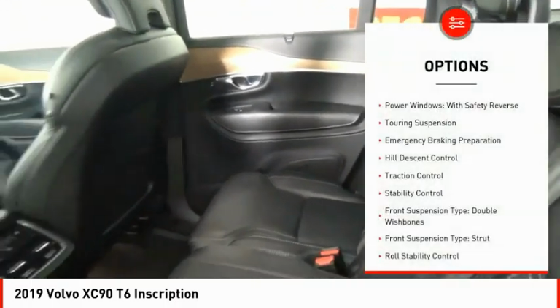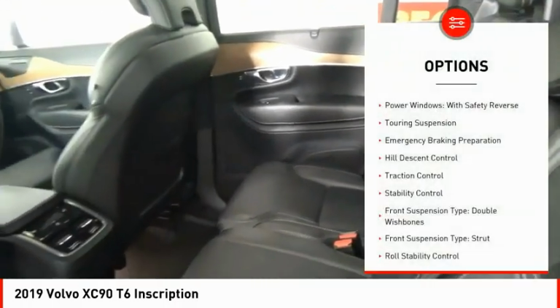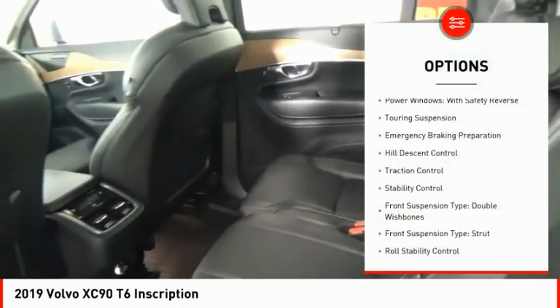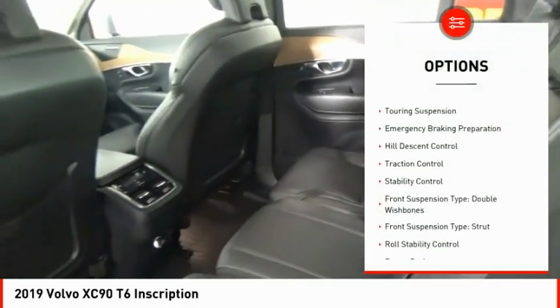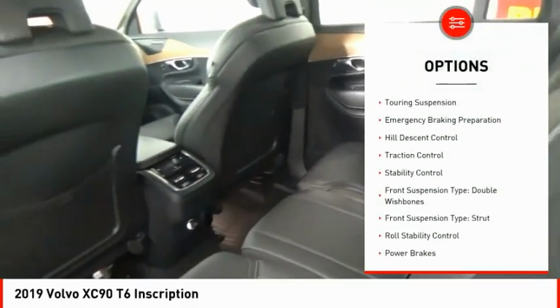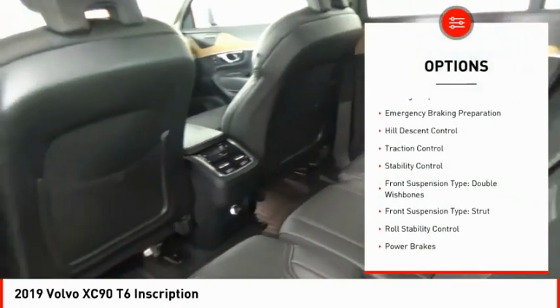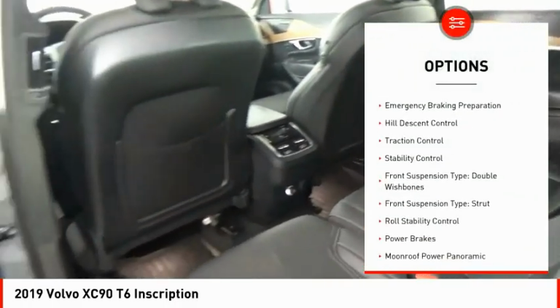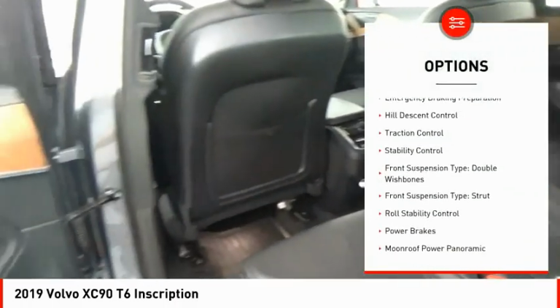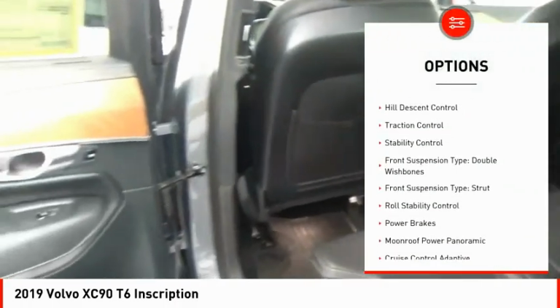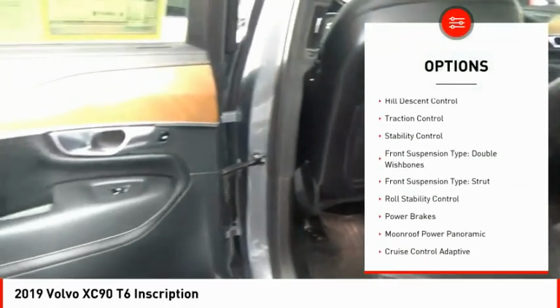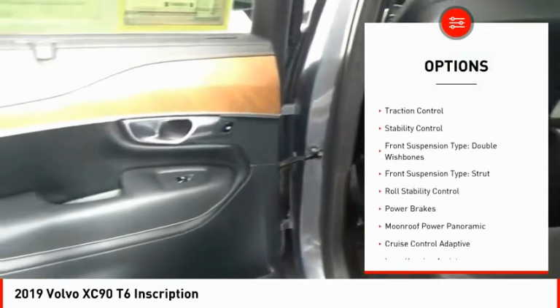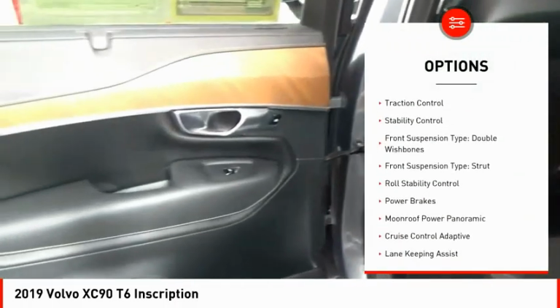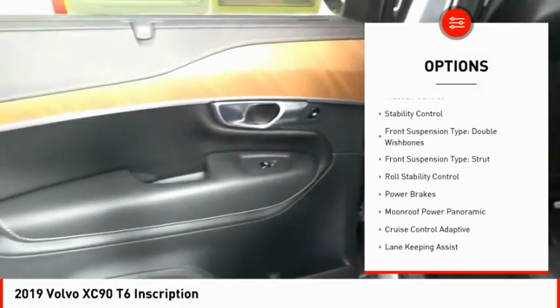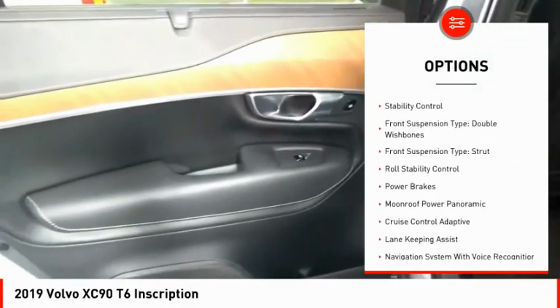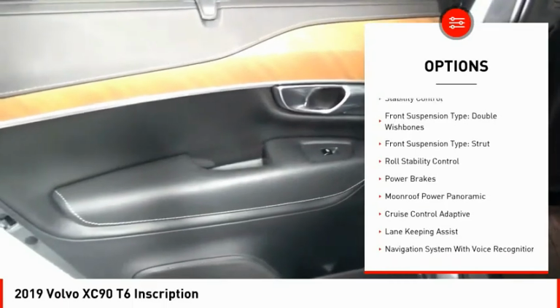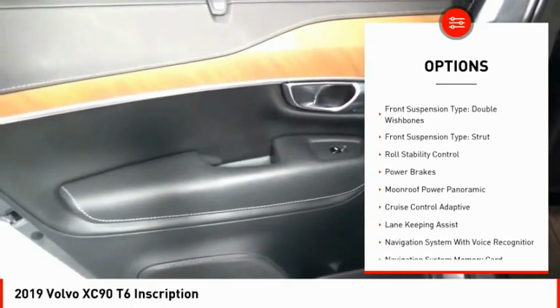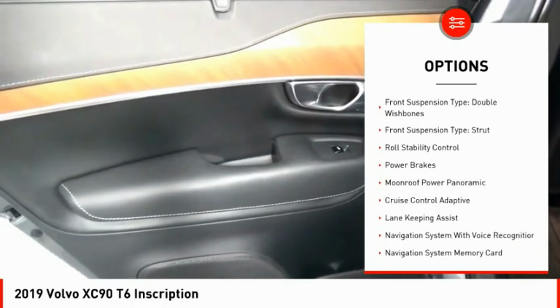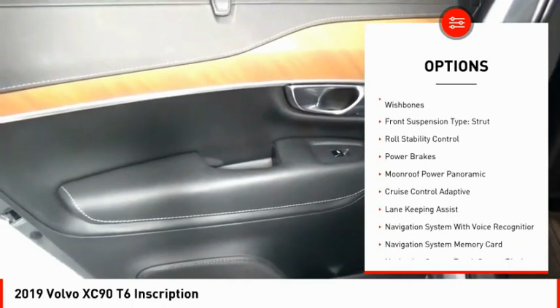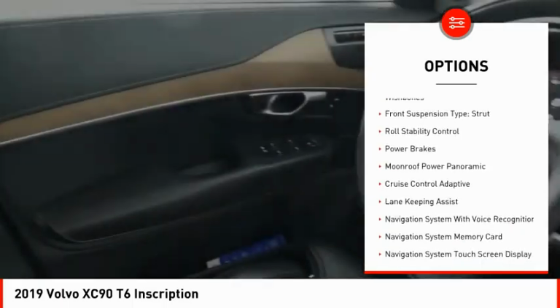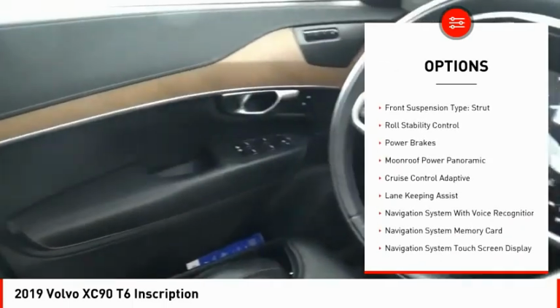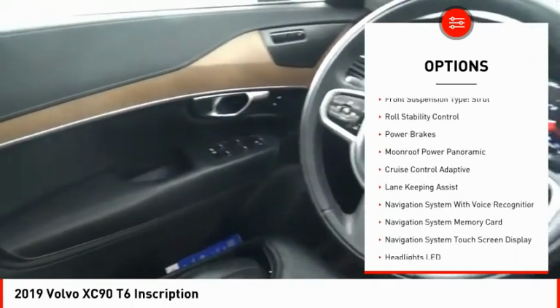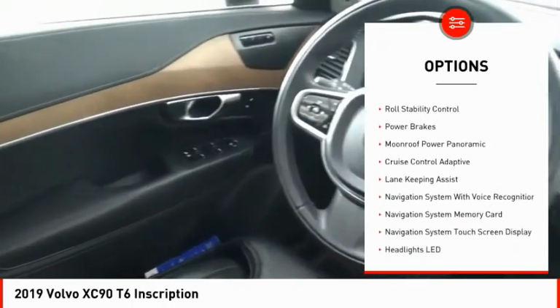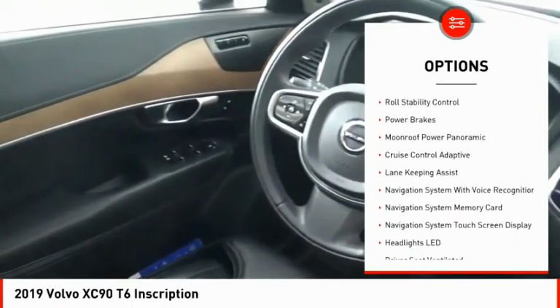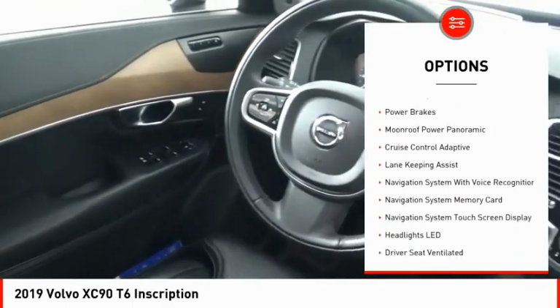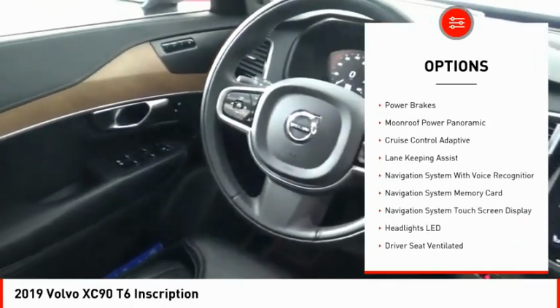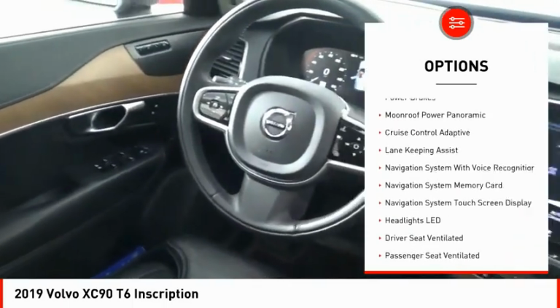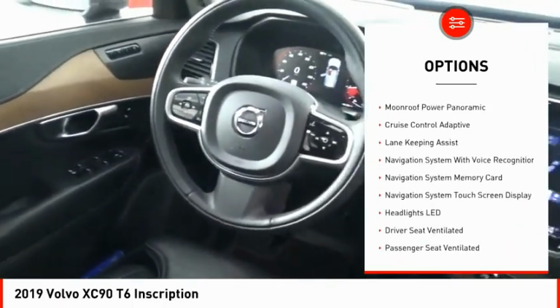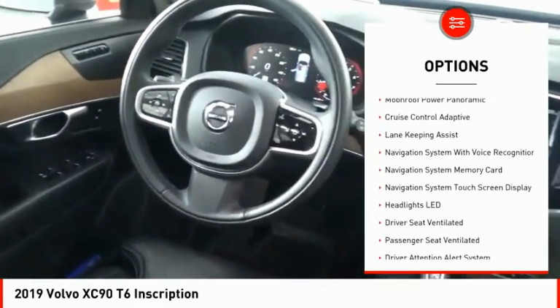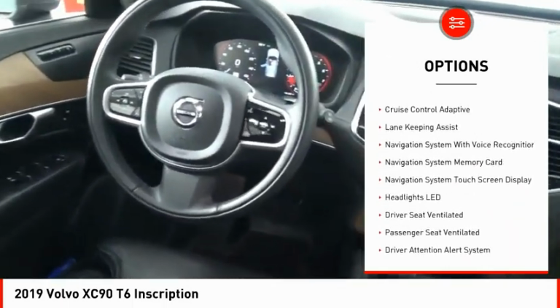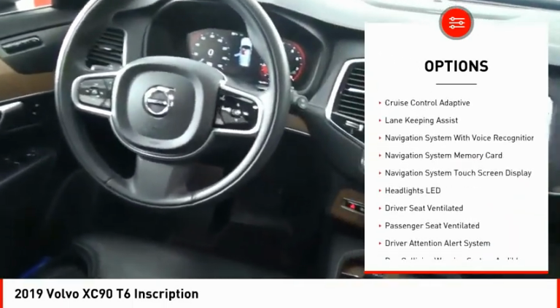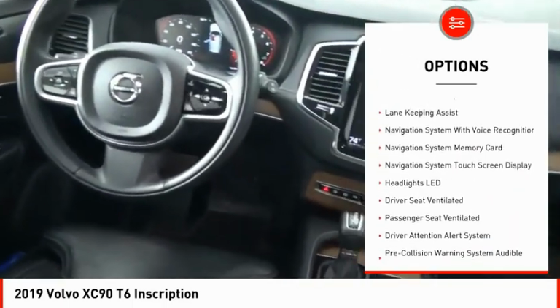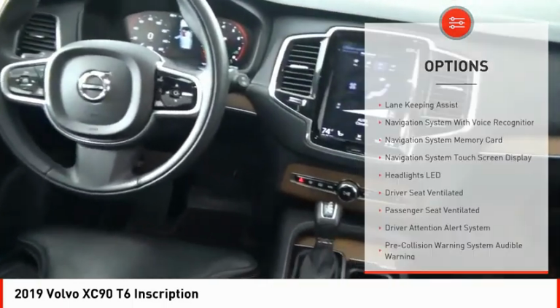Power windows with safety reverse, touring suspension, emergency braking preparation, hill descent control, traction control, stability control.